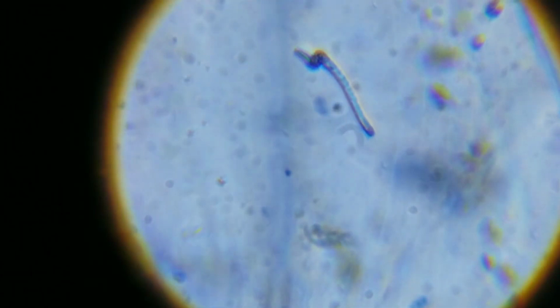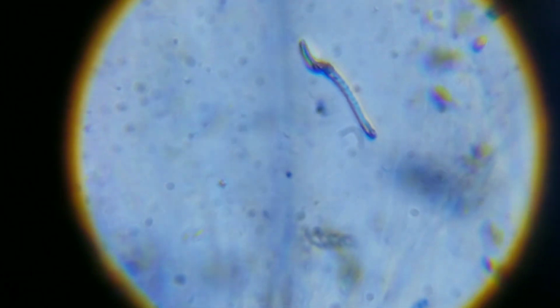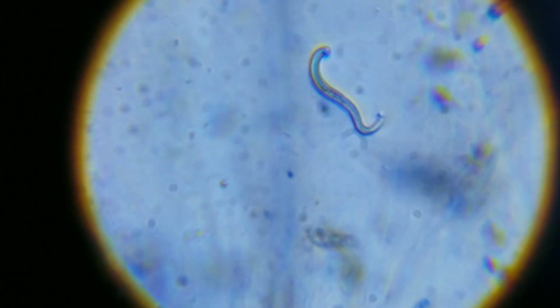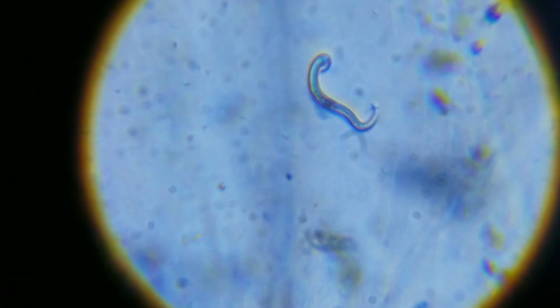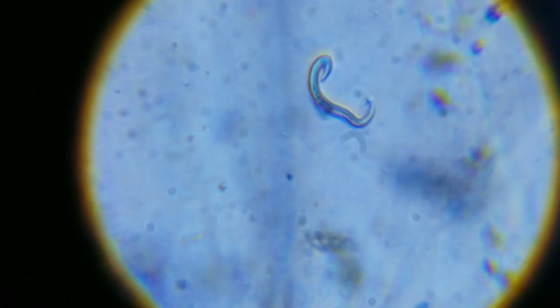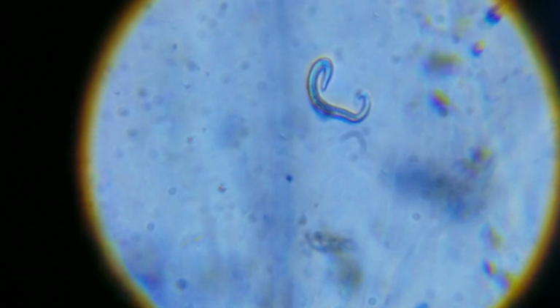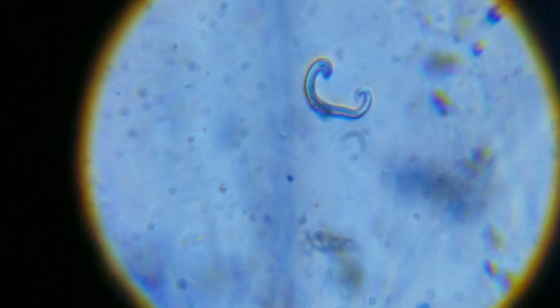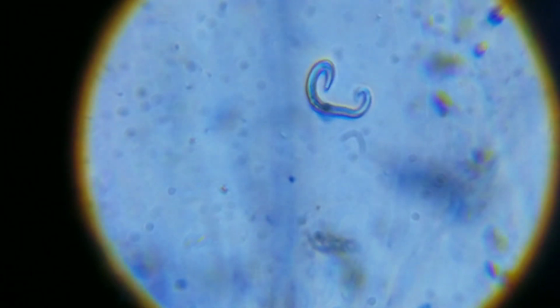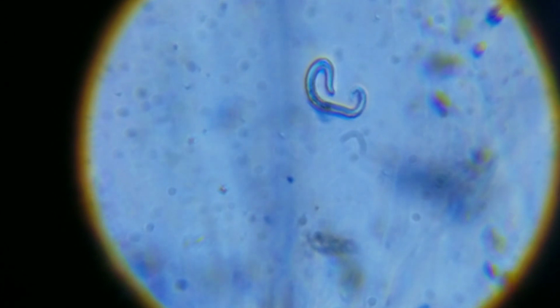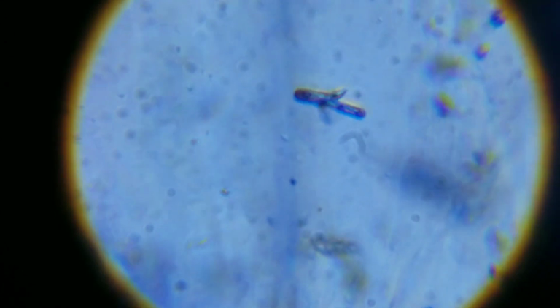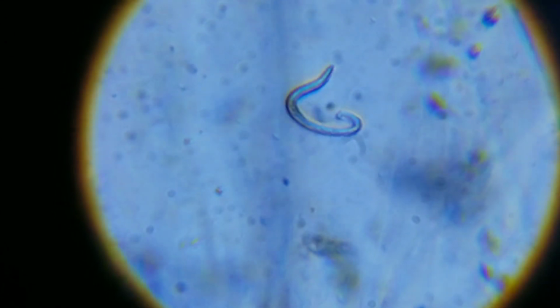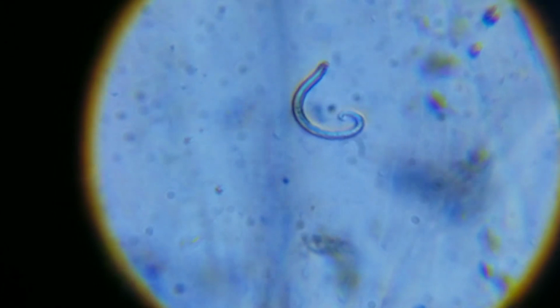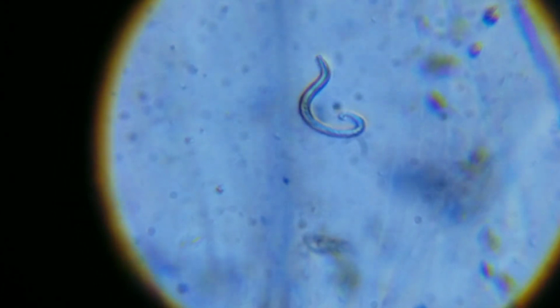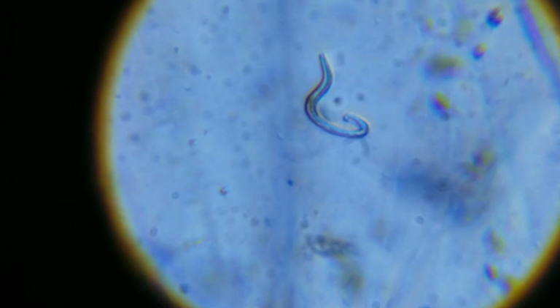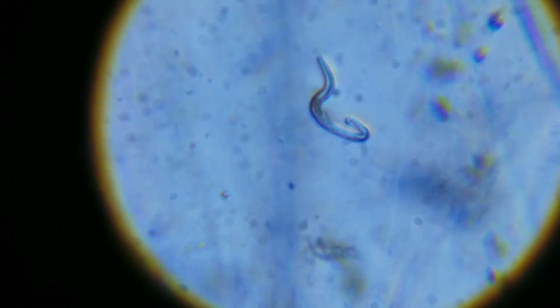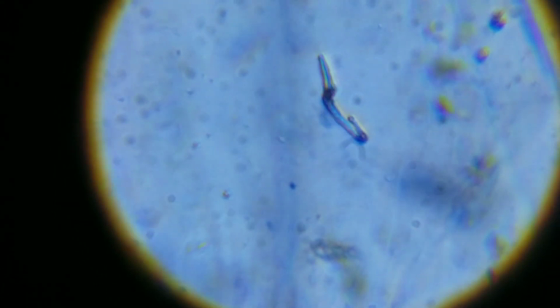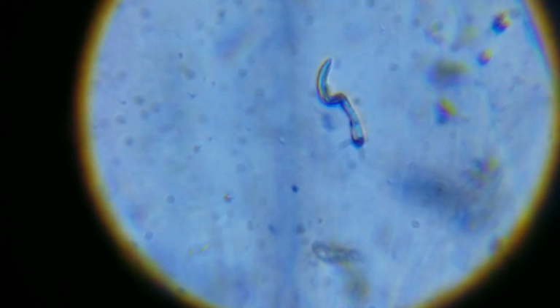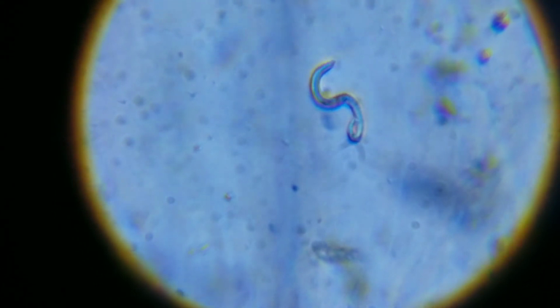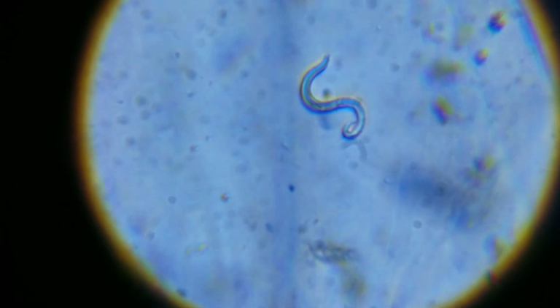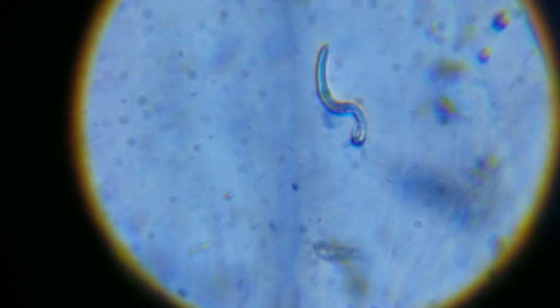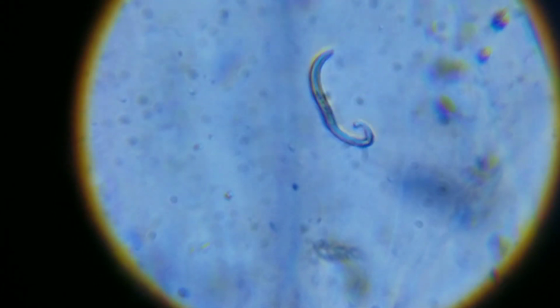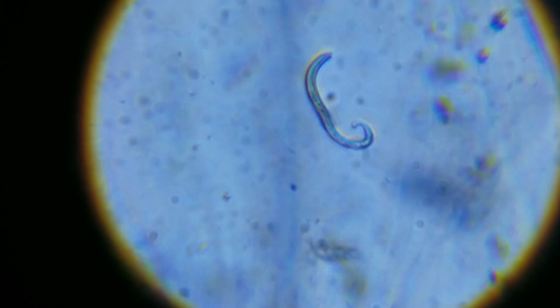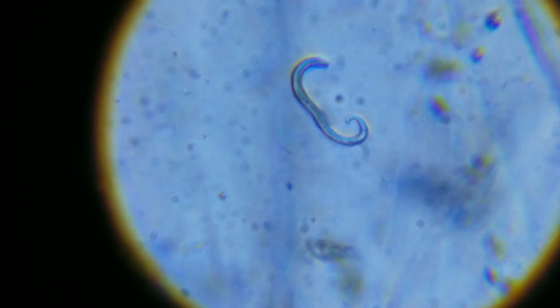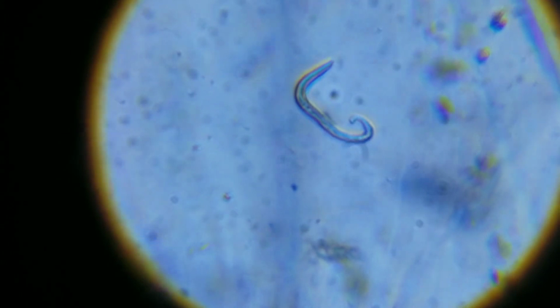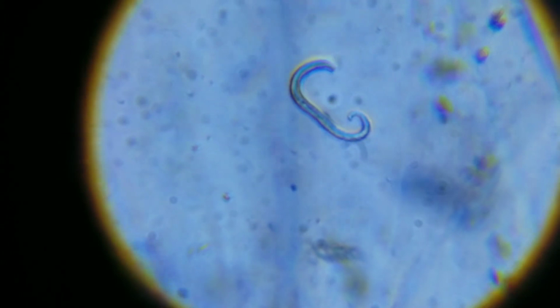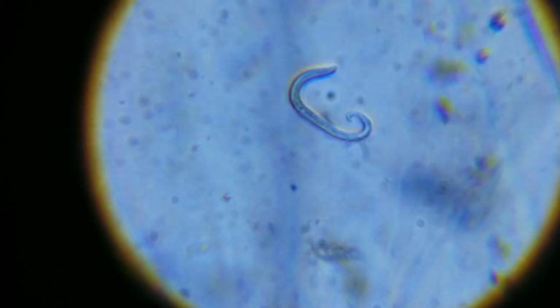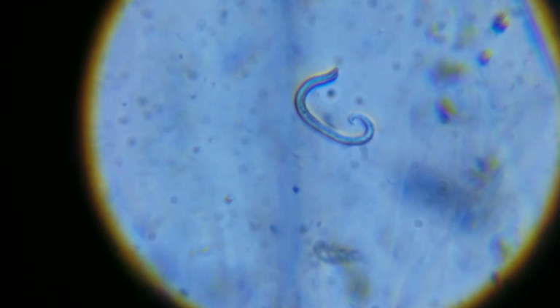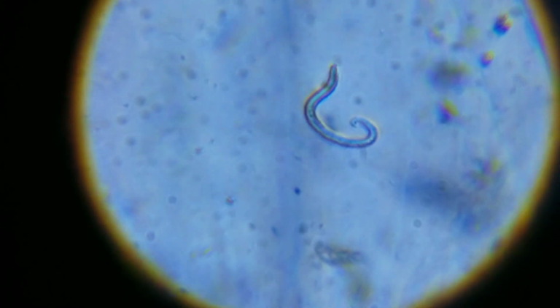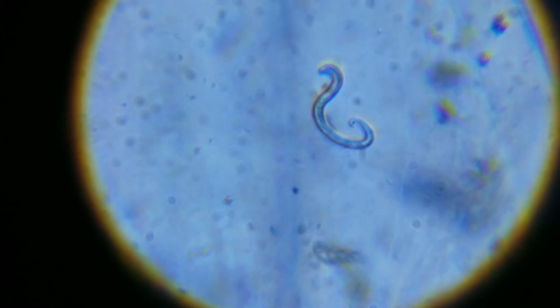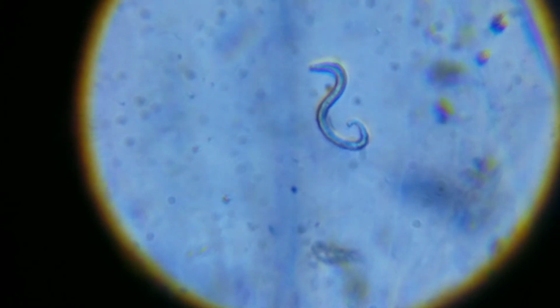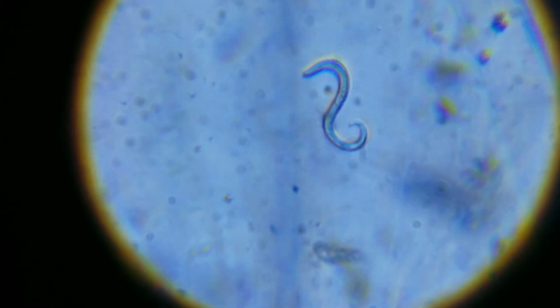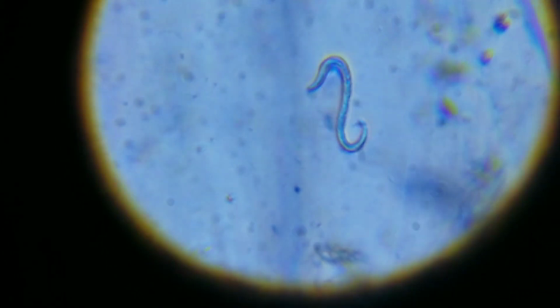It's not really able to get anywhere because, like I said earlier, this is in a clump of snail eggs, so it's kind of surrounded on both sides with the snail gel.